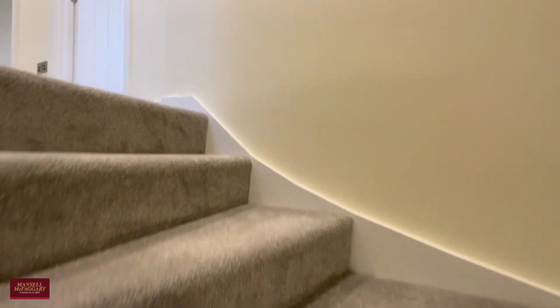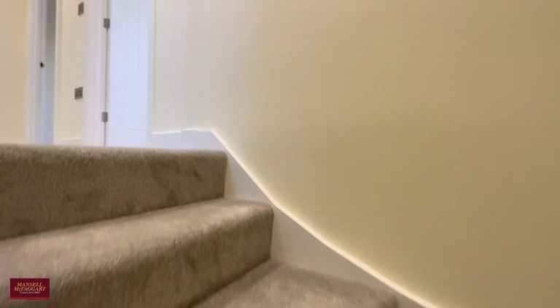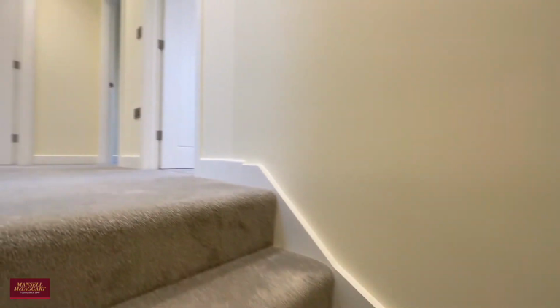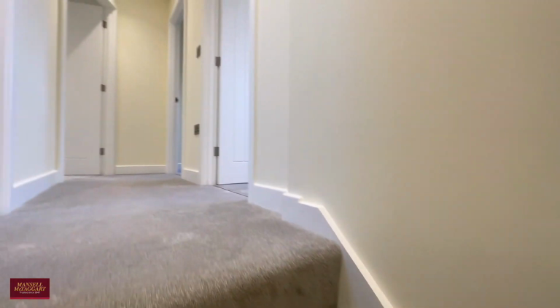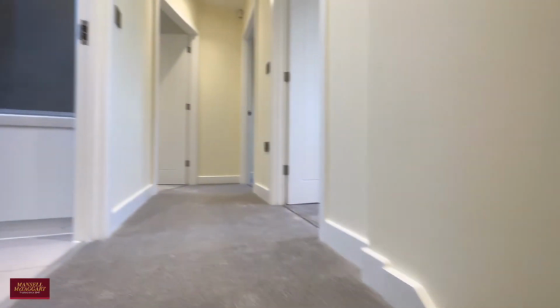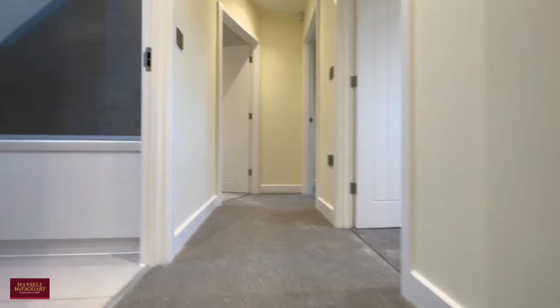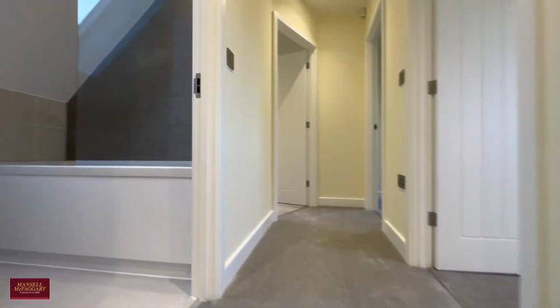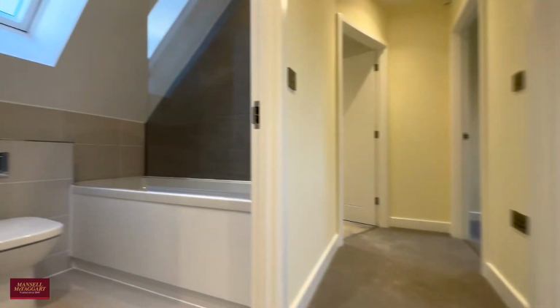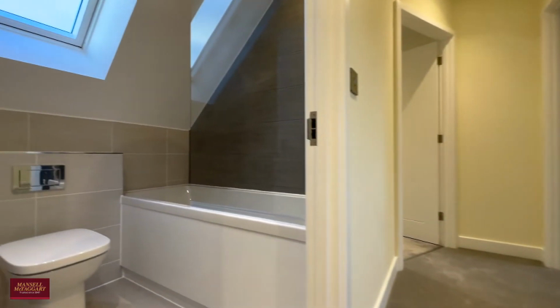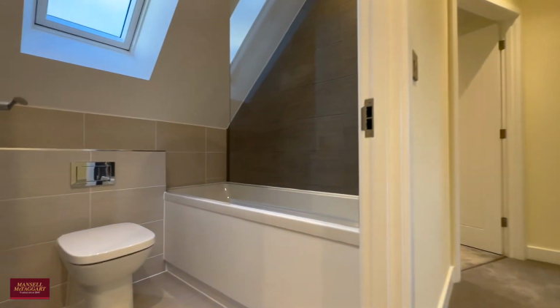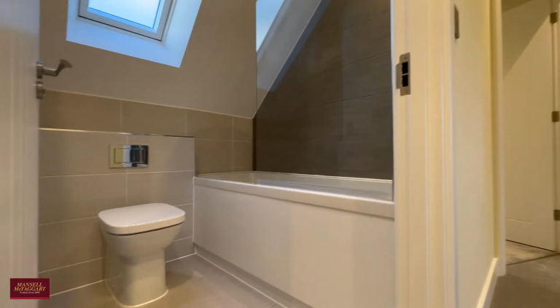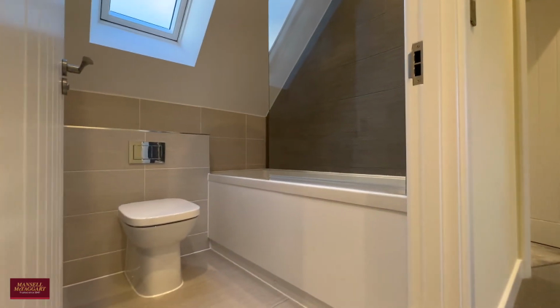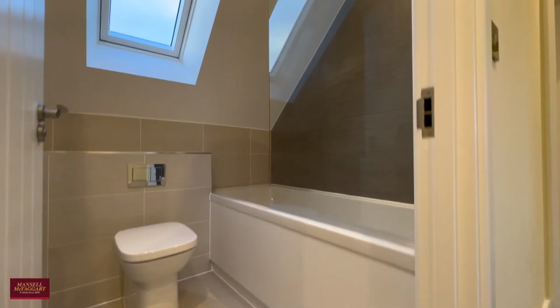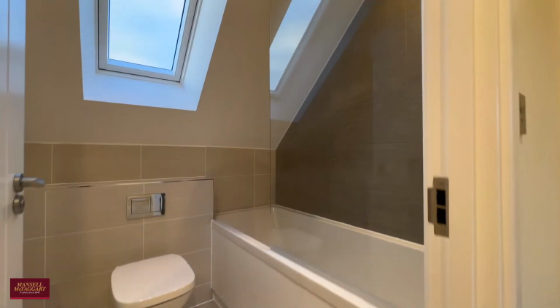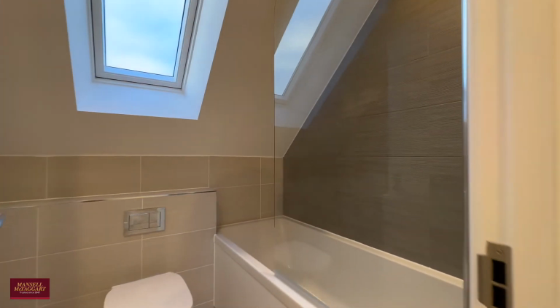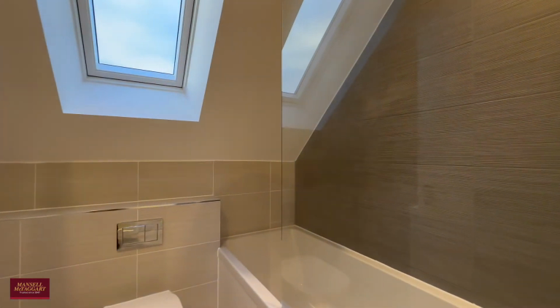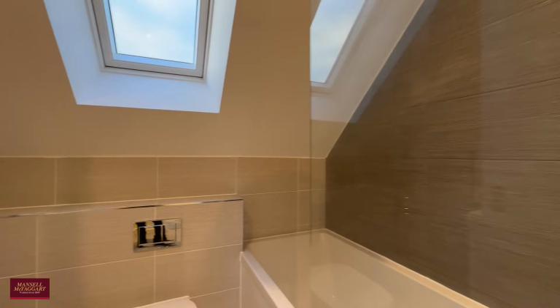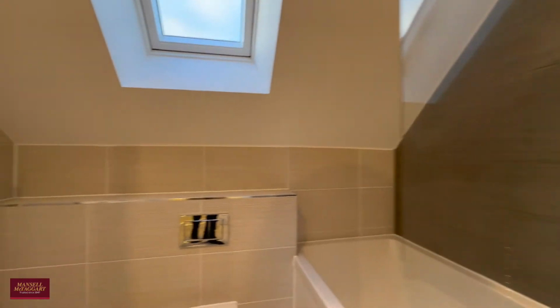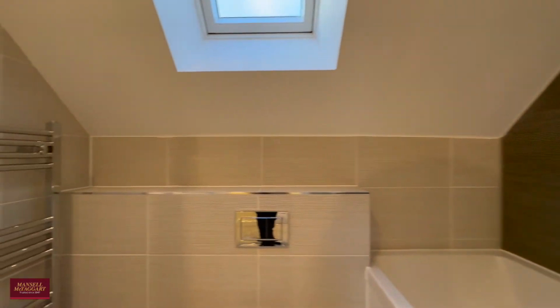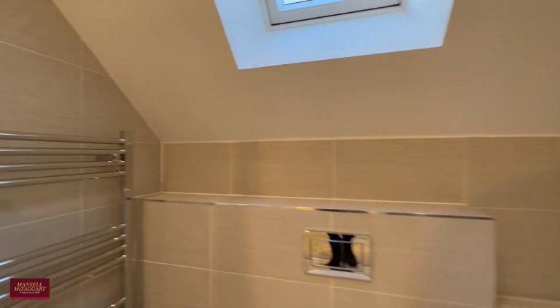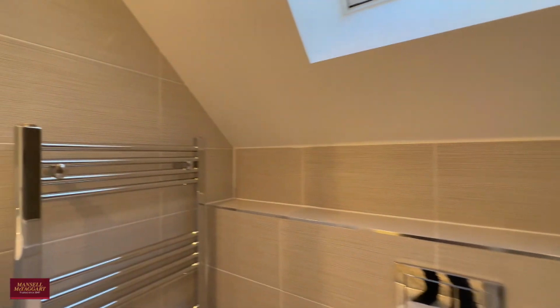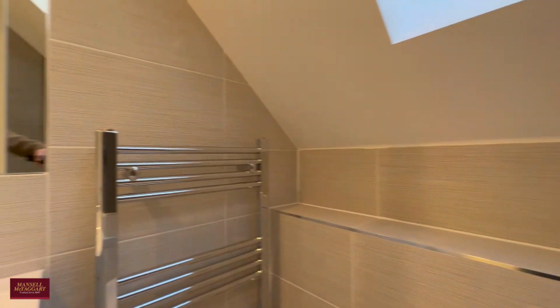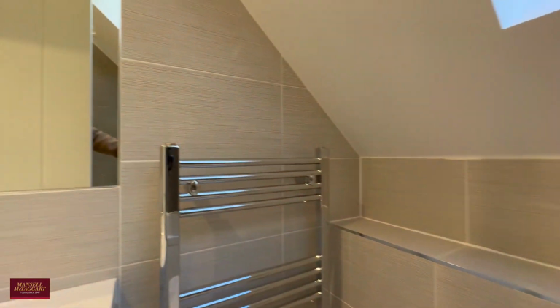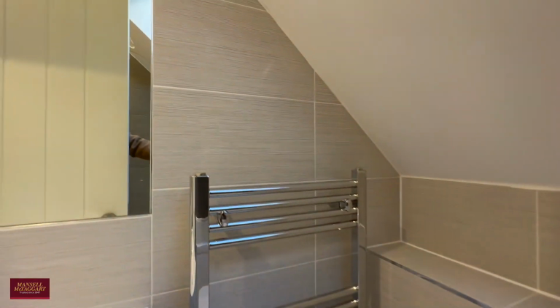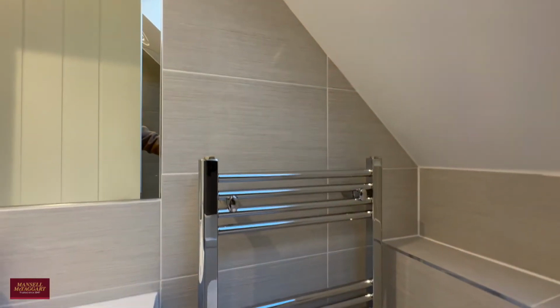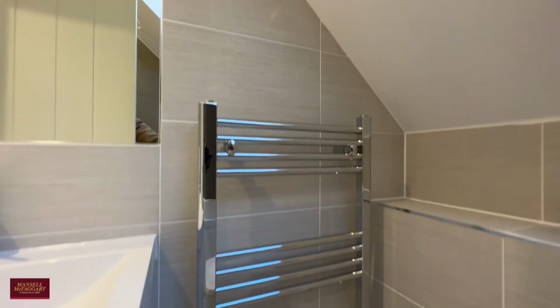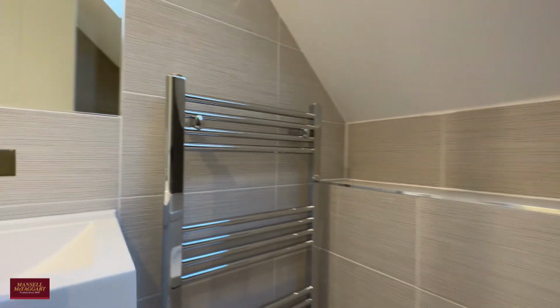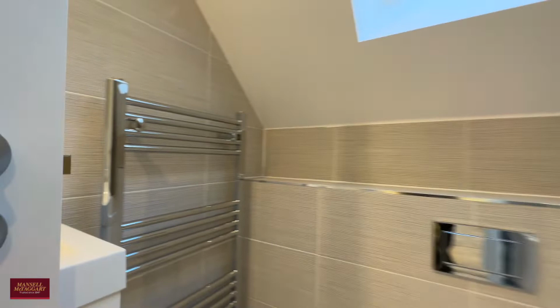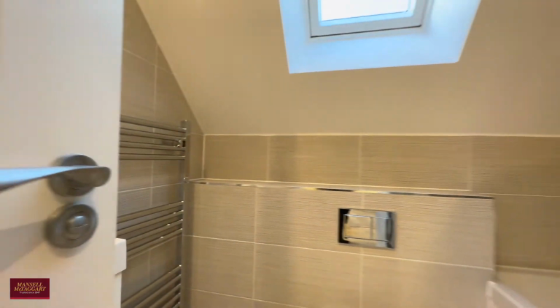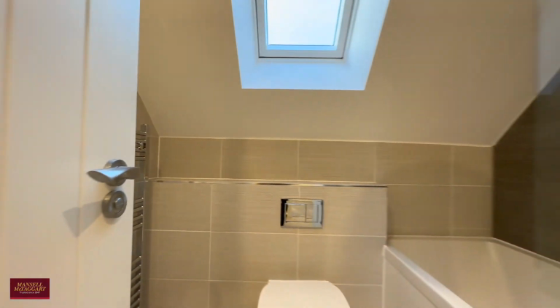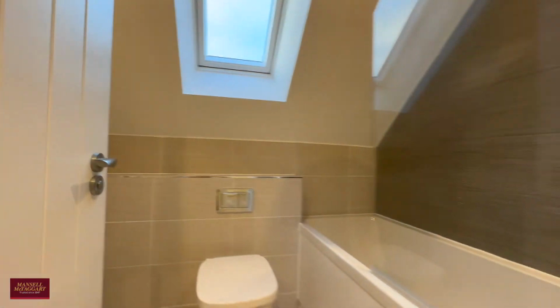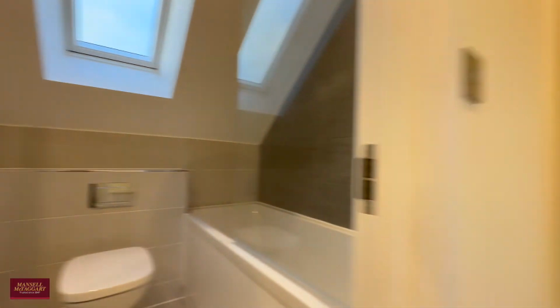Take you upstairs to the first floor where you find this gorgeous family bathroom — almost fully tiled with contrasting tiling, a full-length bathtub, a shower overhead, and a heated towel rail. Just a very complete family bathroom.